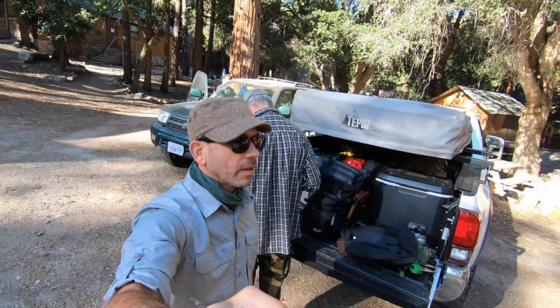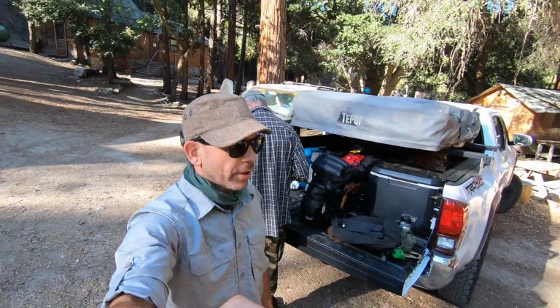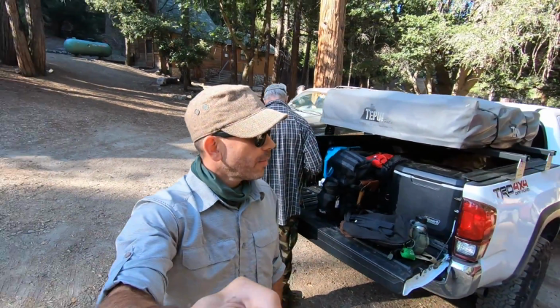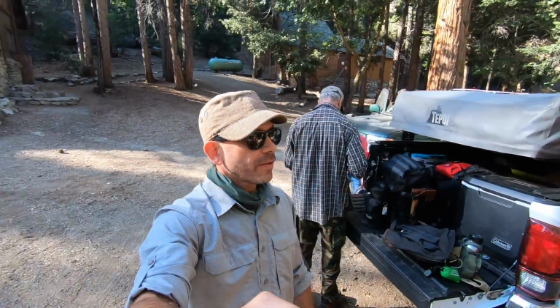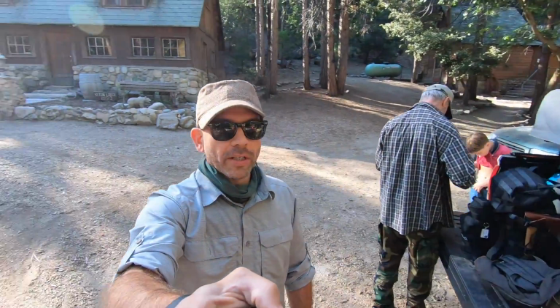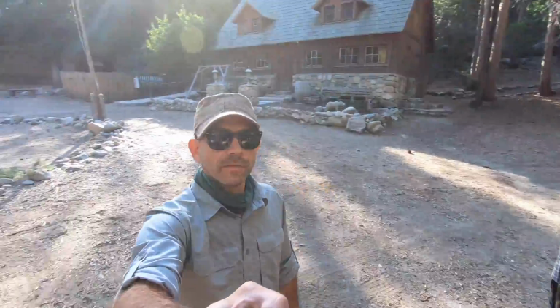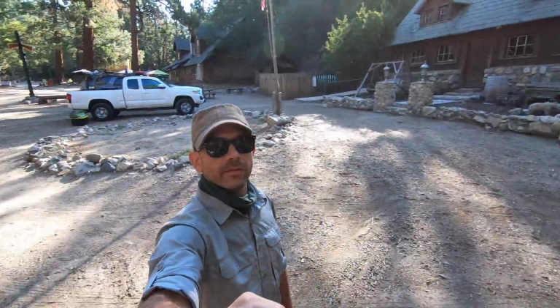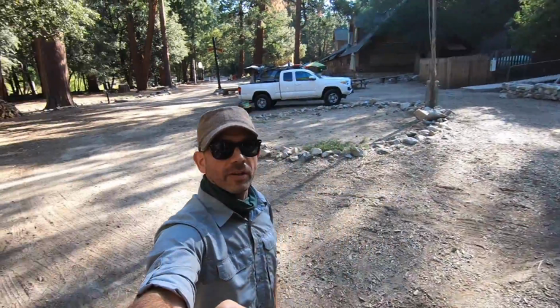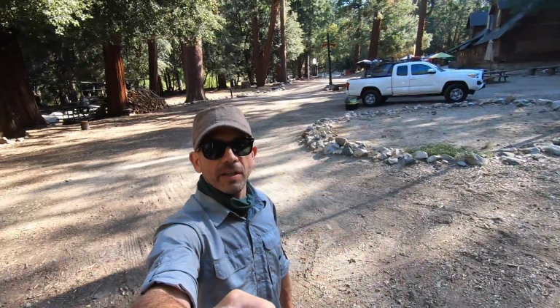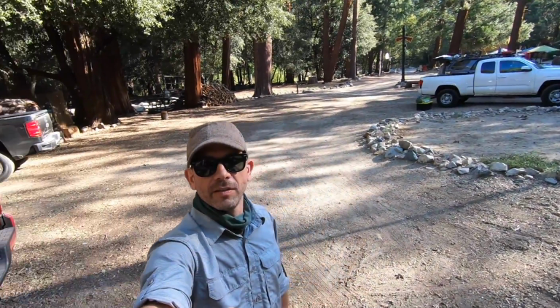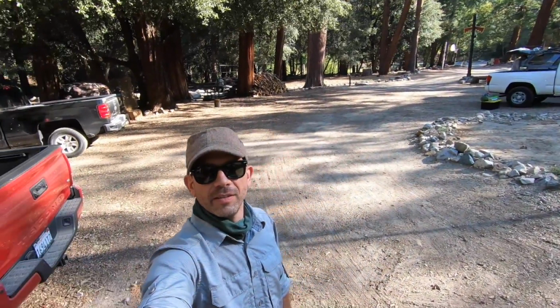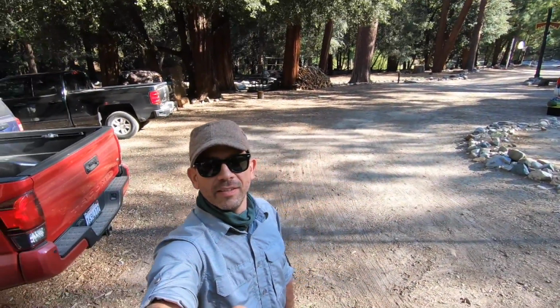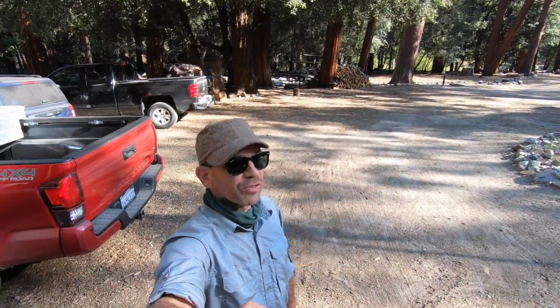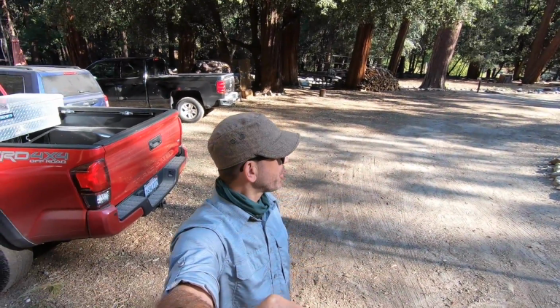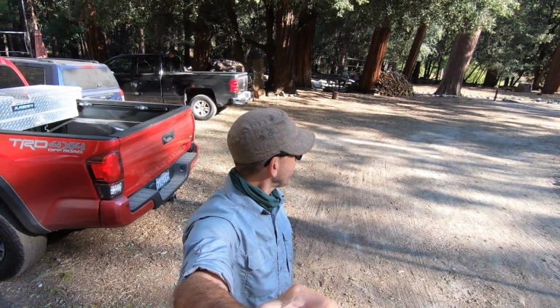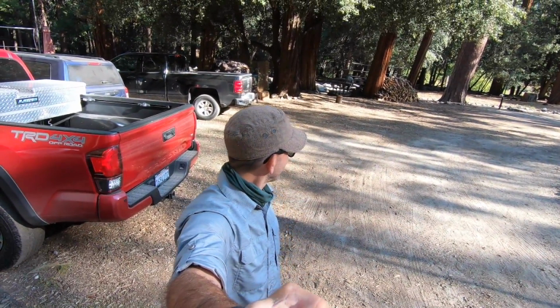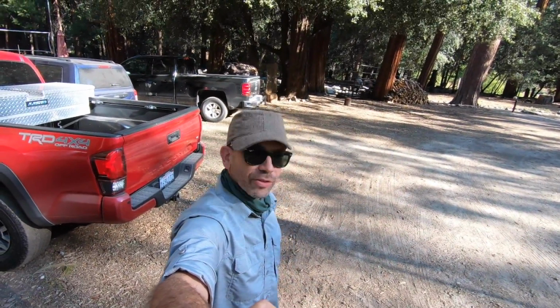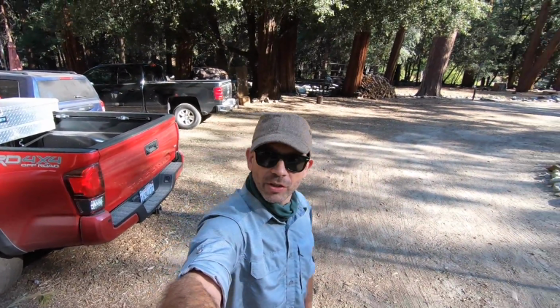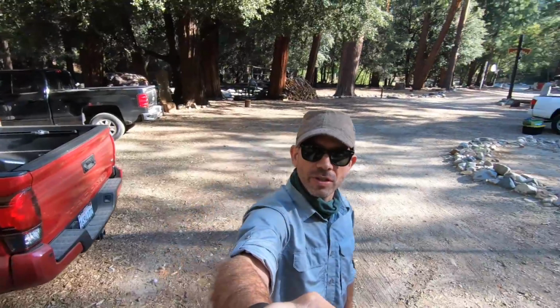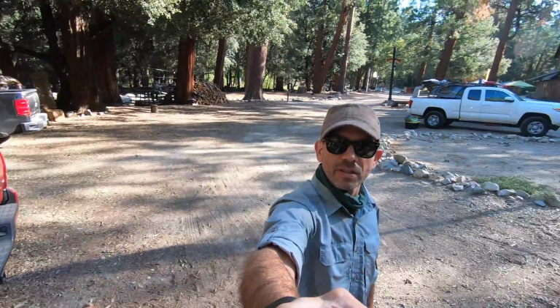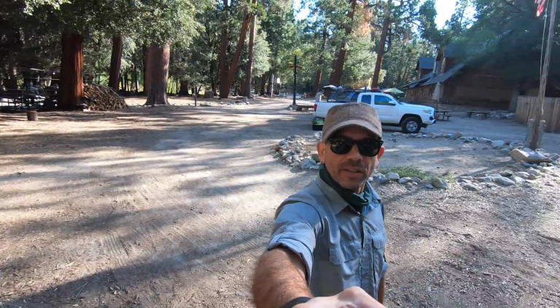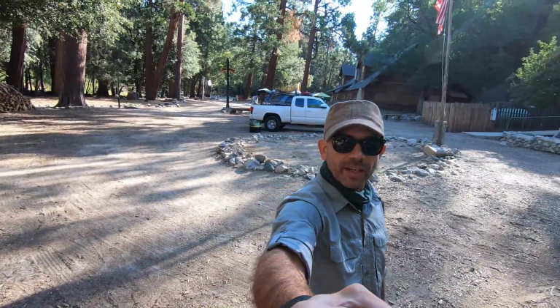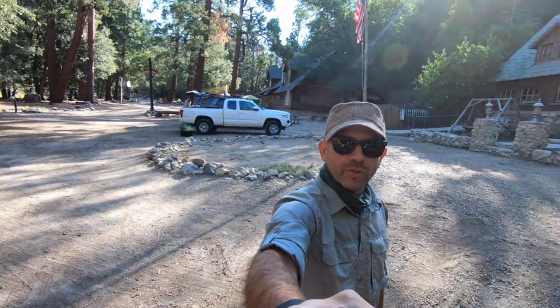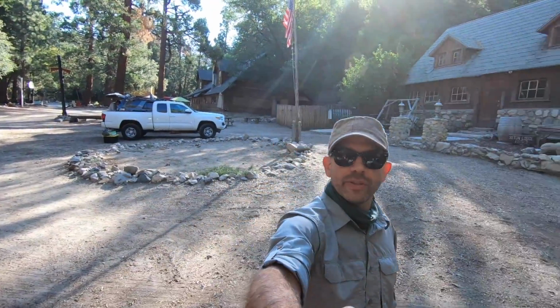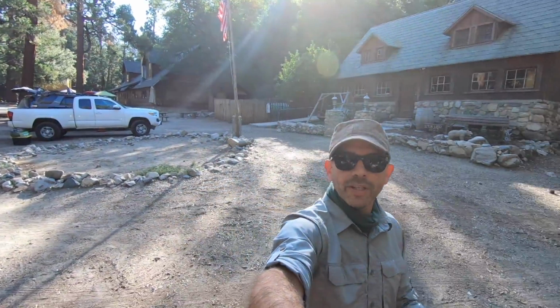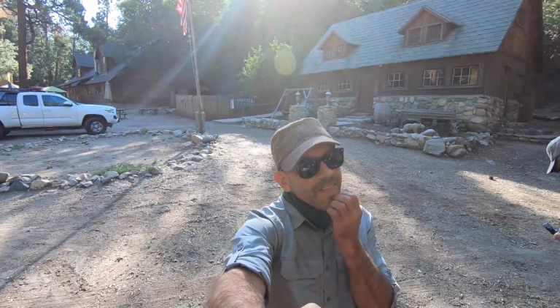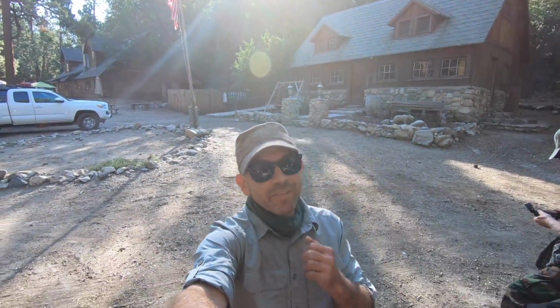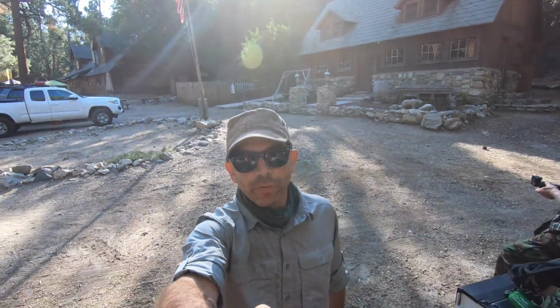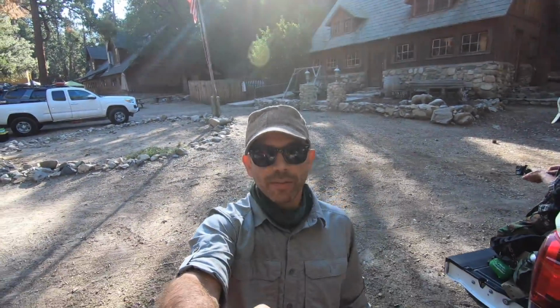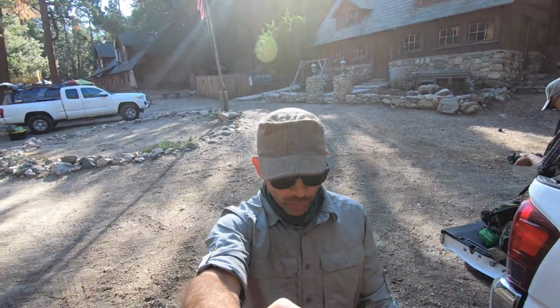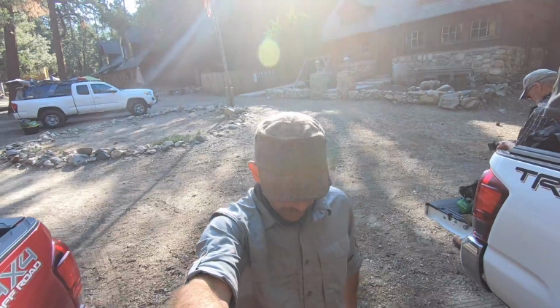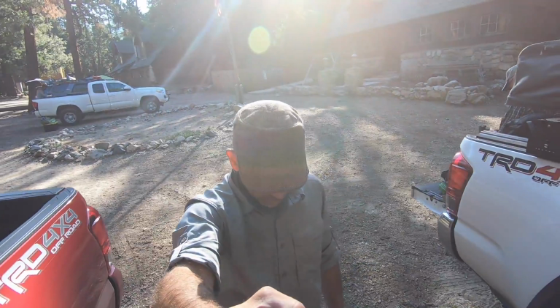Here we are at Camp Wasiwagon, starting the survival training — your day certification course. Decided to see what they have in store for us: Thomas Coyne Survival School.